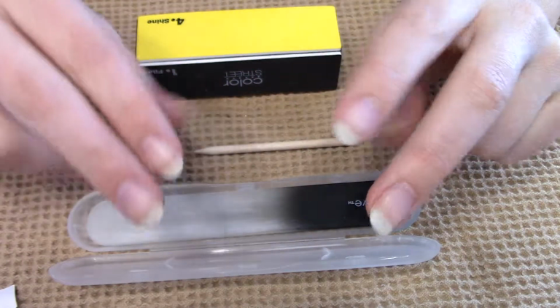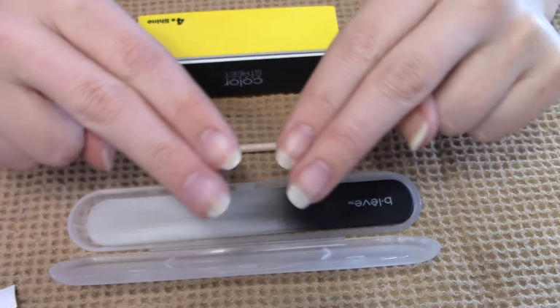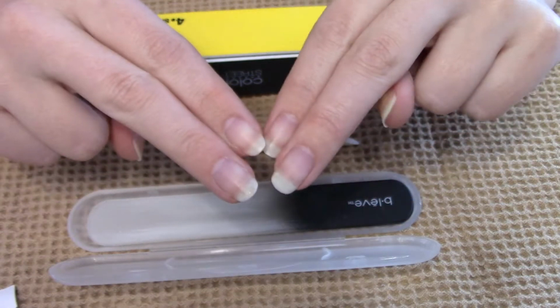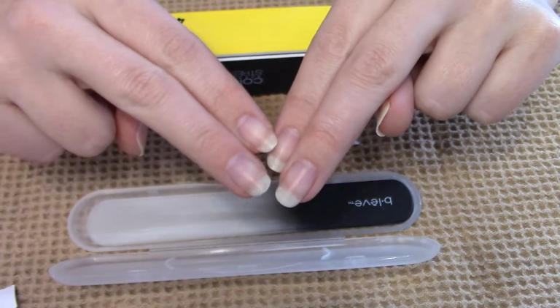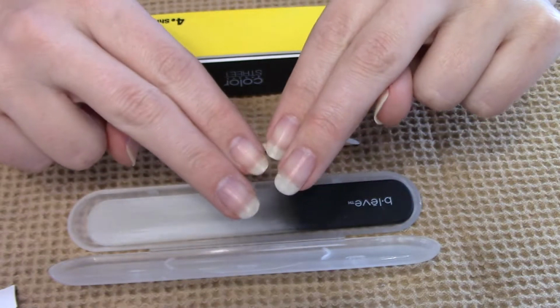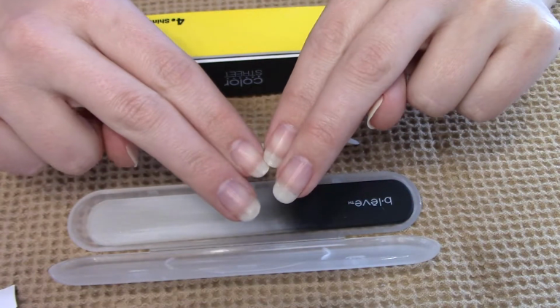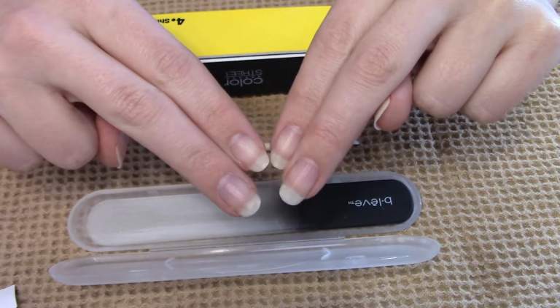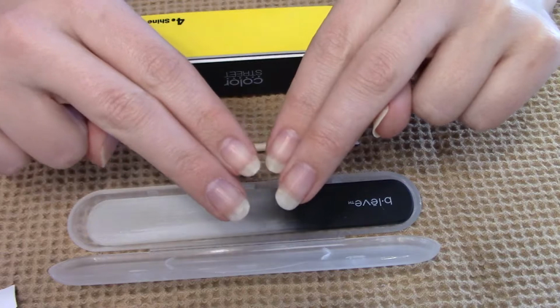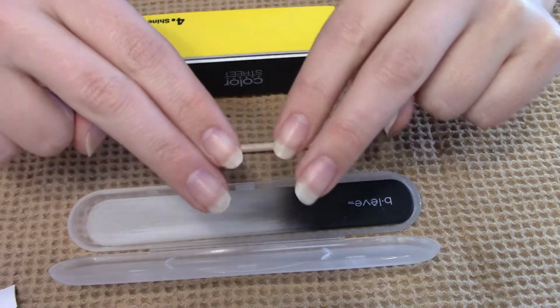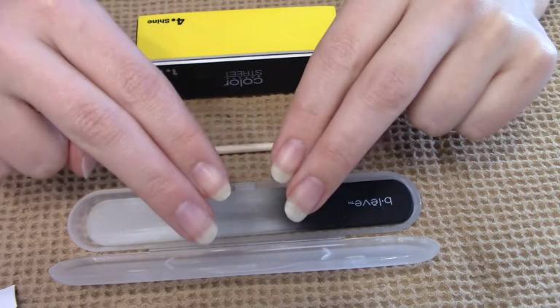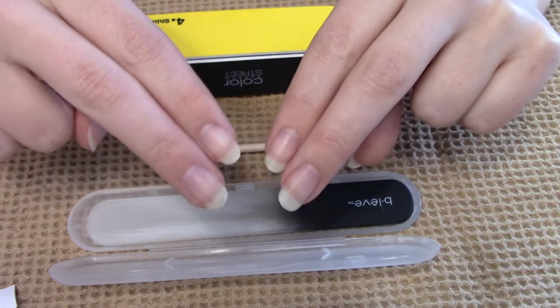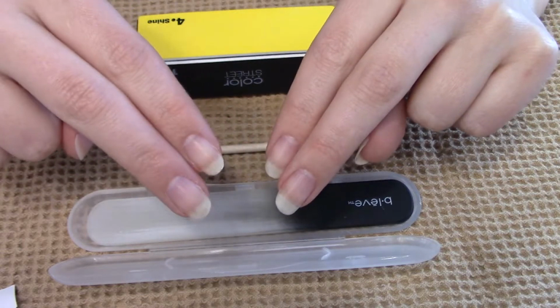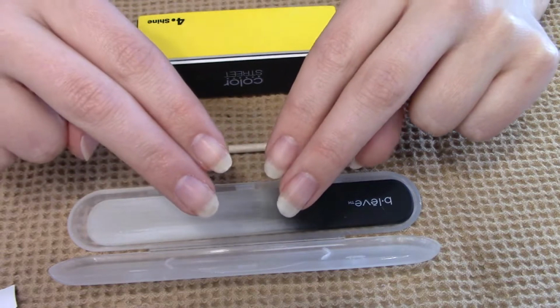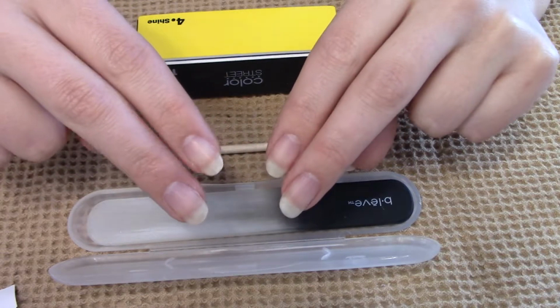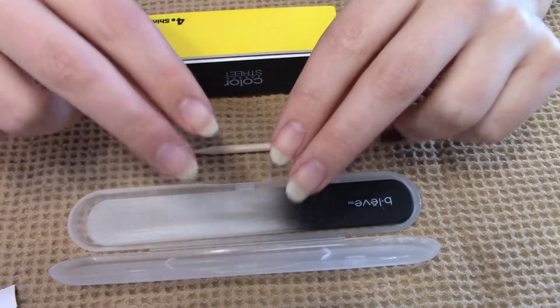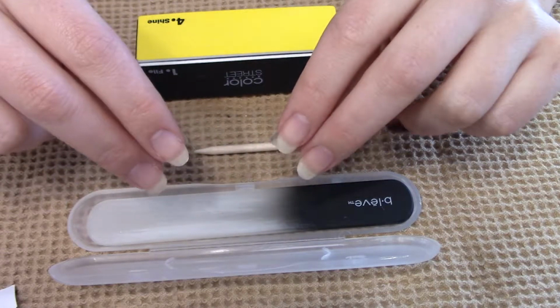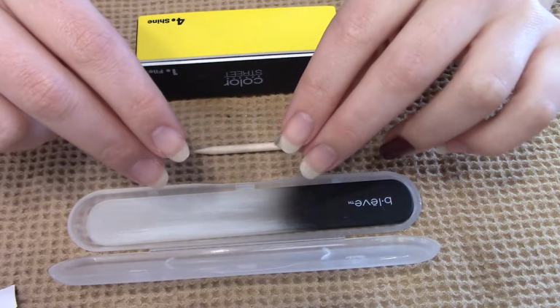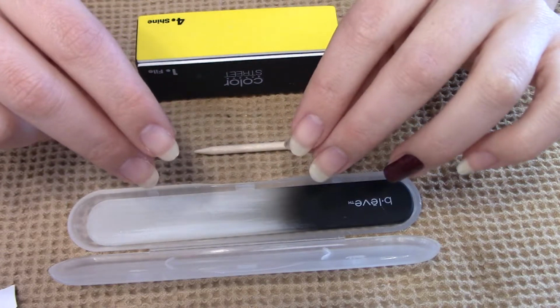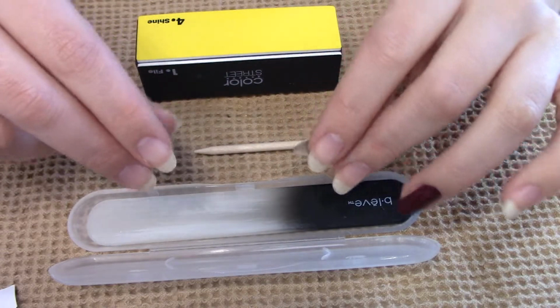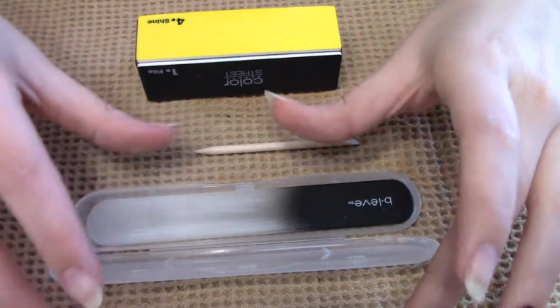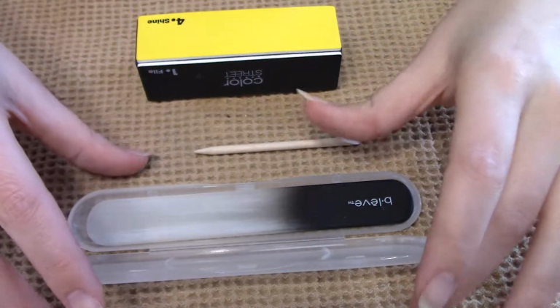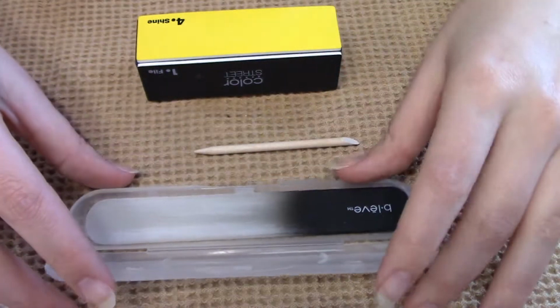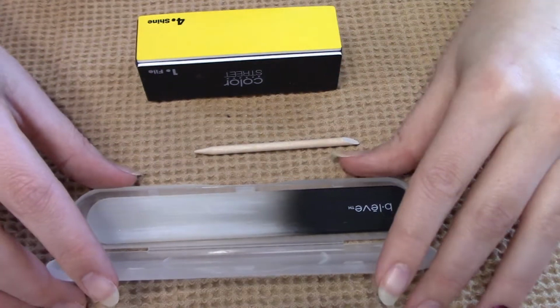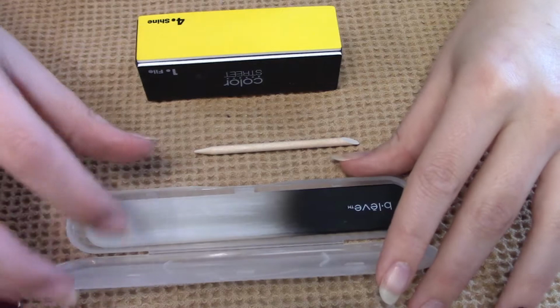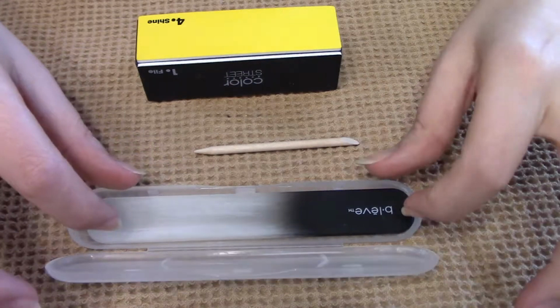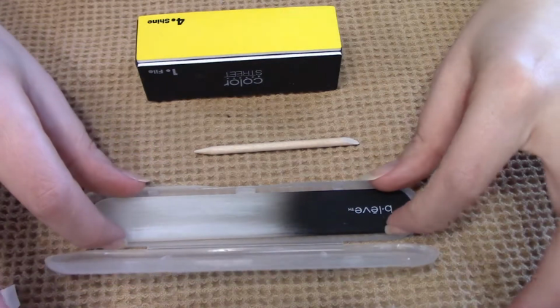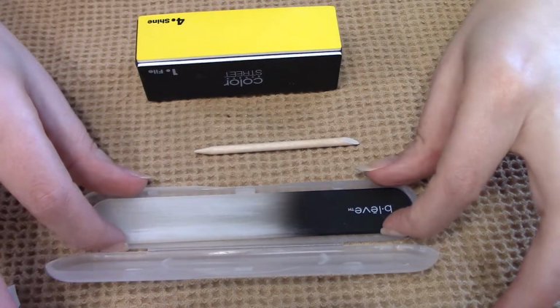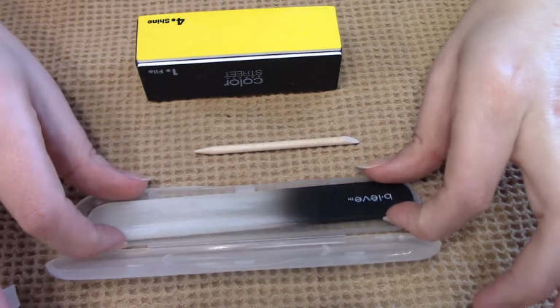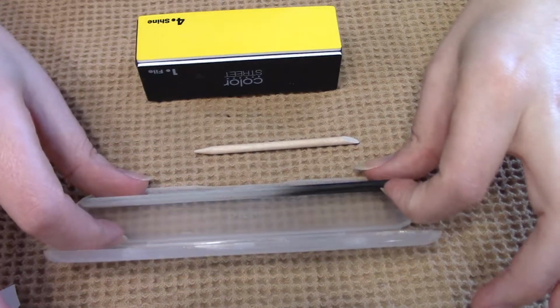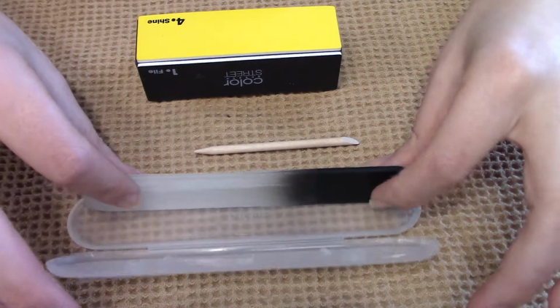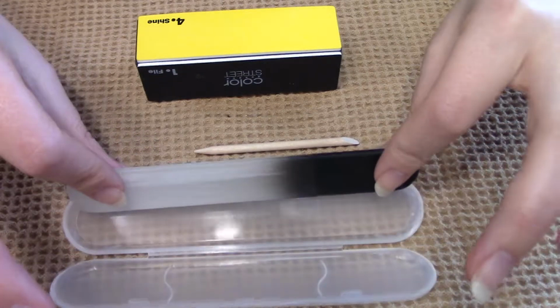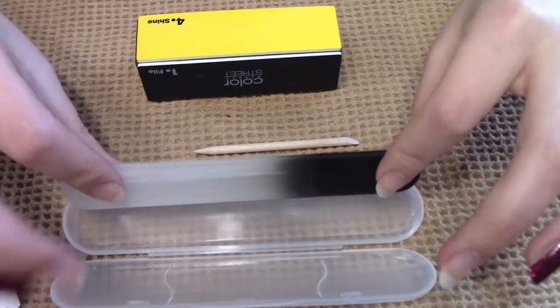You want to start off with clean naked nails. Make sure to wash your hands really good — you want to get as much oil off your hands as you can. You next want to clip and file your nails to the shape you want them.